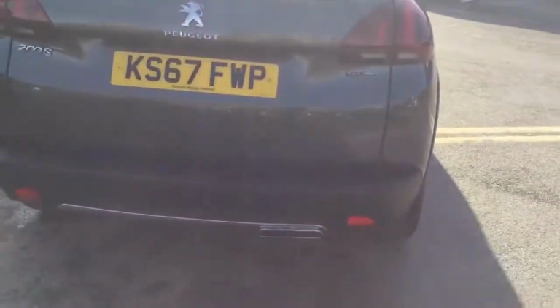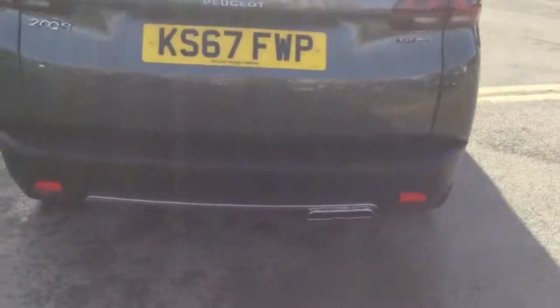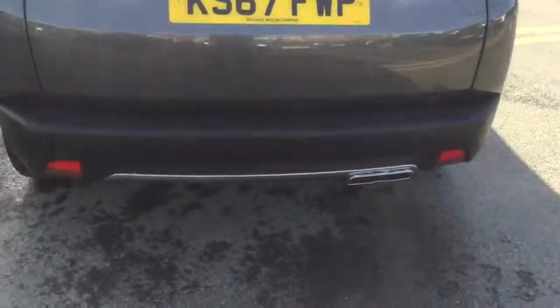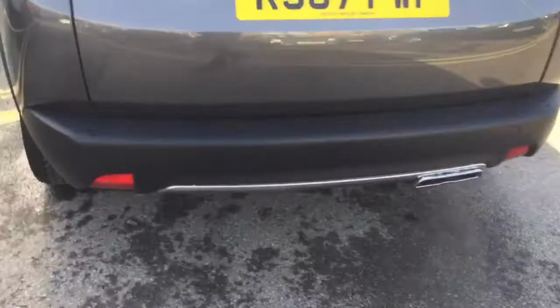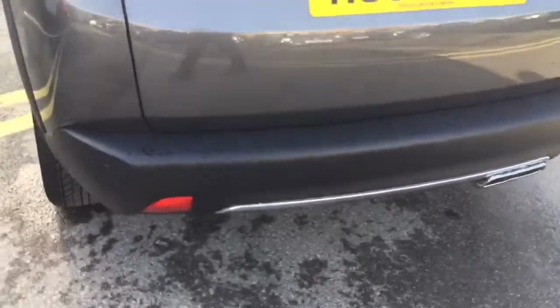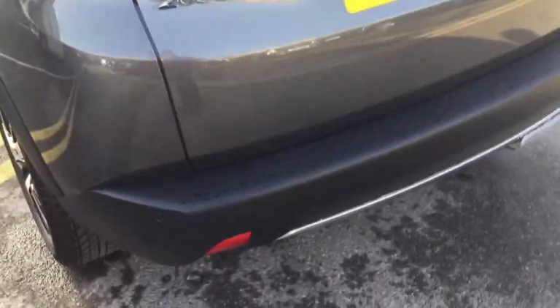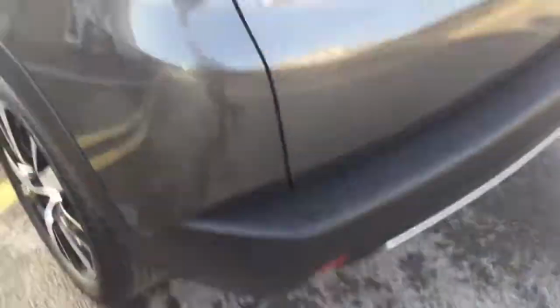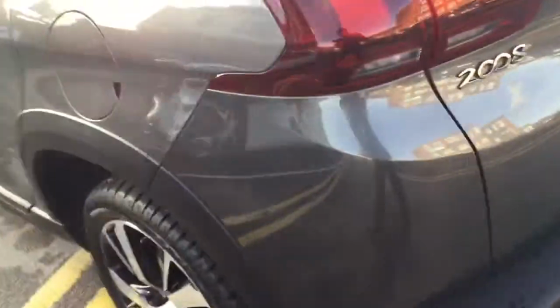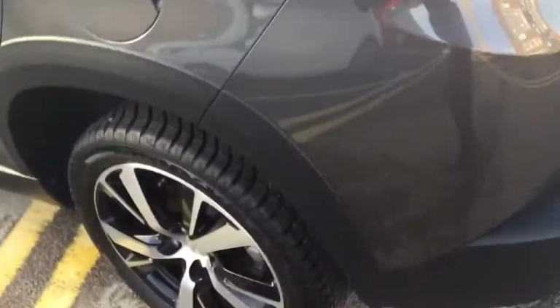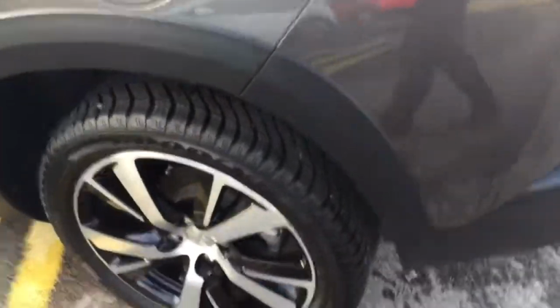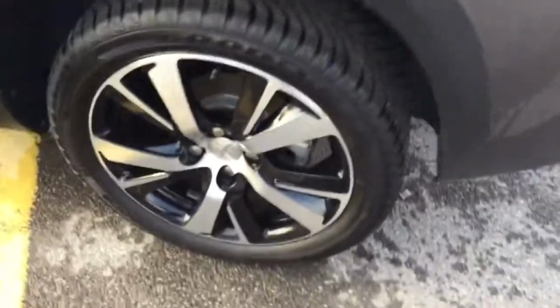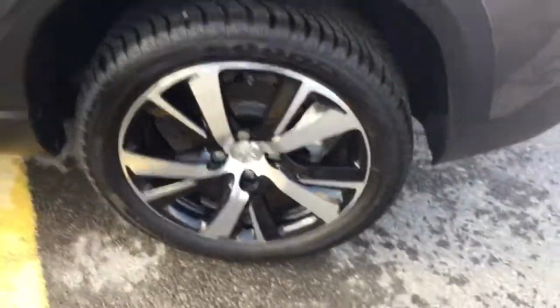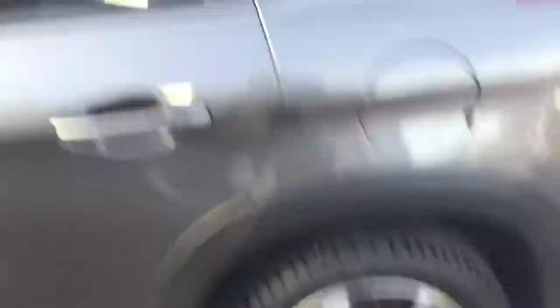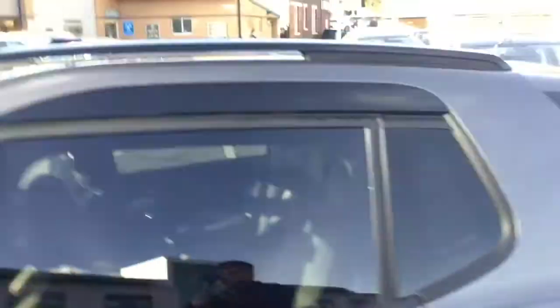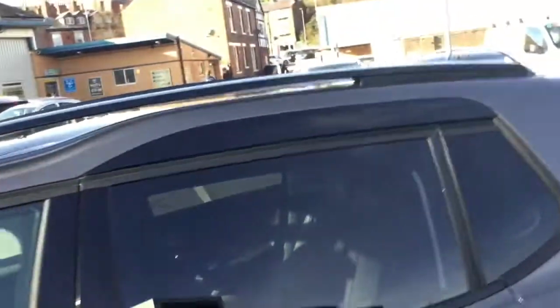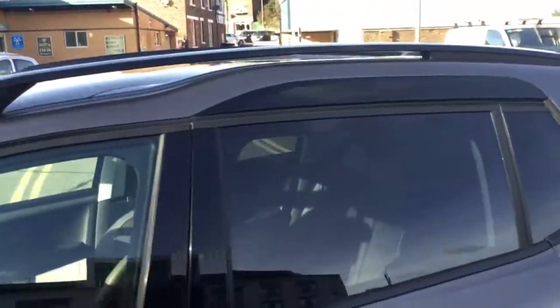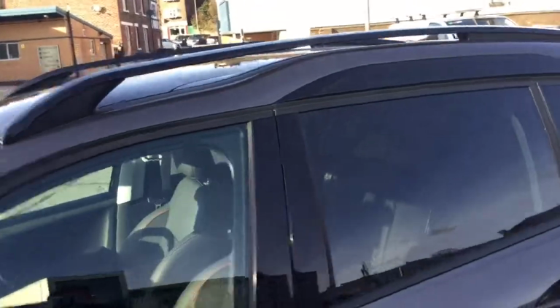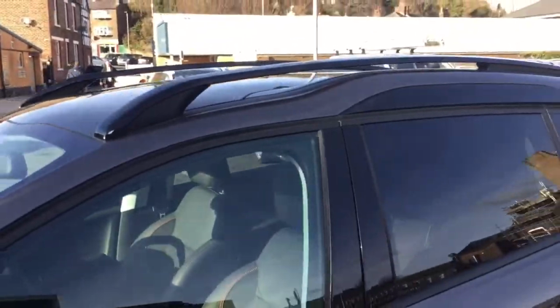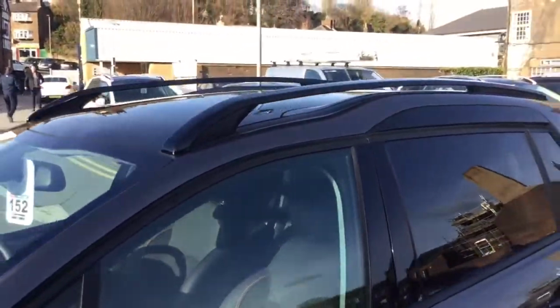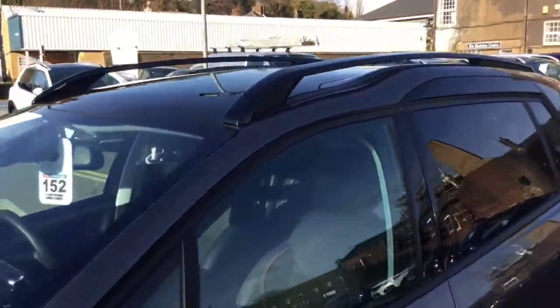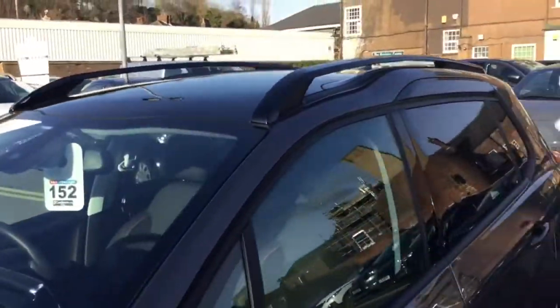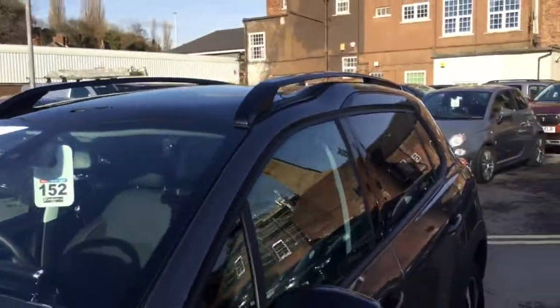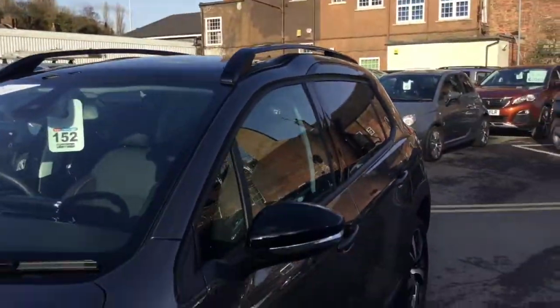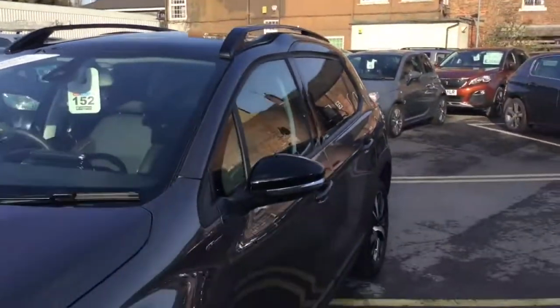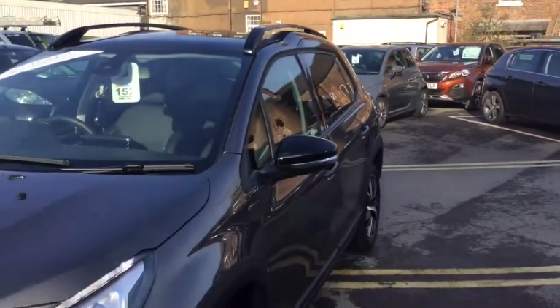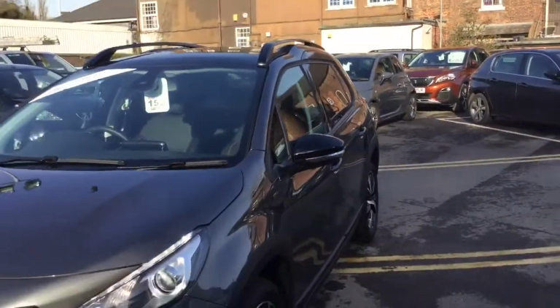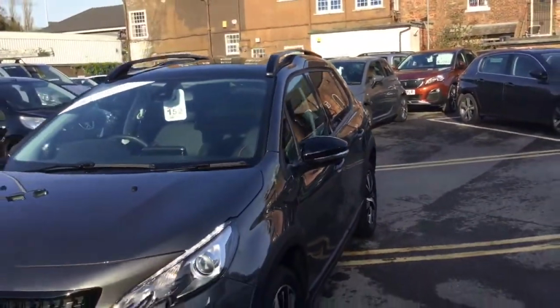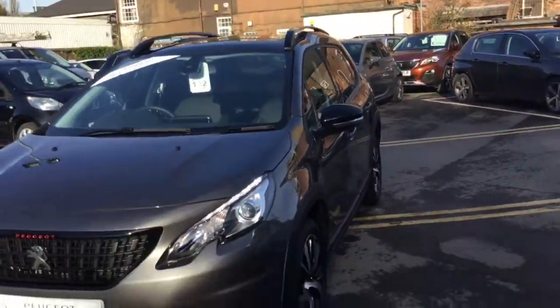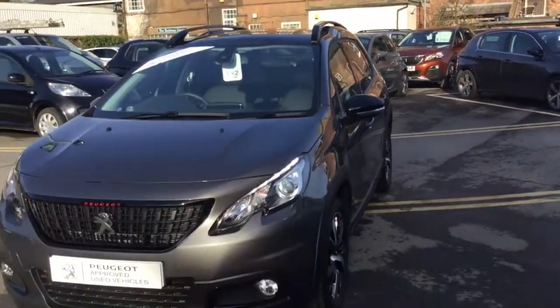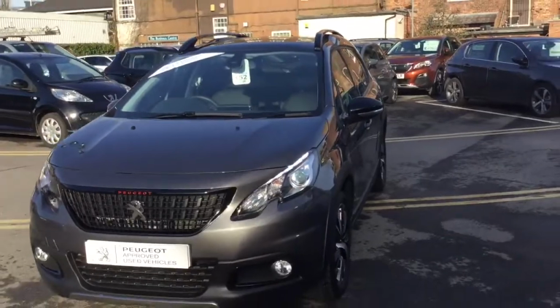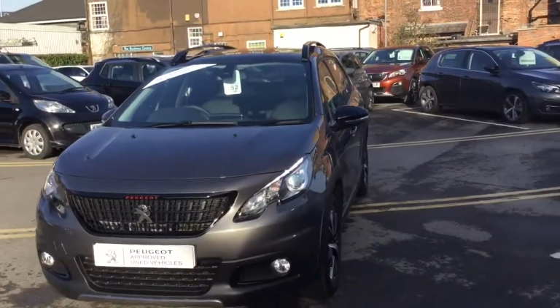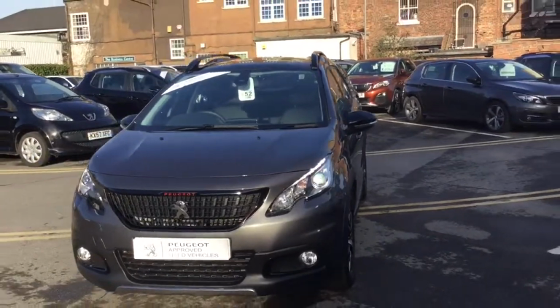As you can see it comes with the rear parking aid, 17 inch alloy wheels, roof bars and a glass panoramic roof. It comes complete with LED daytime running lights.